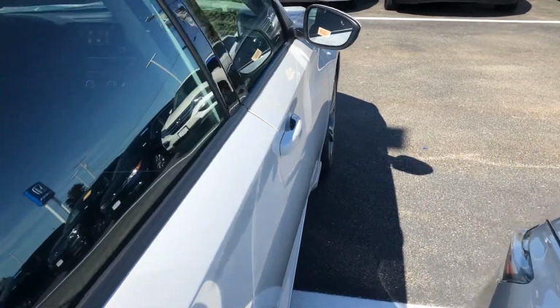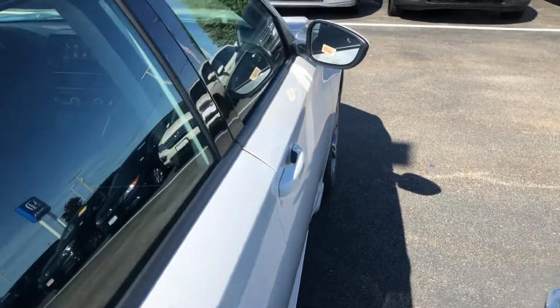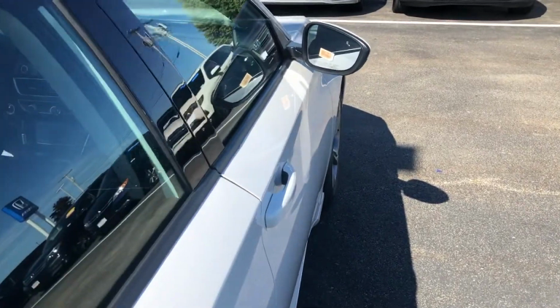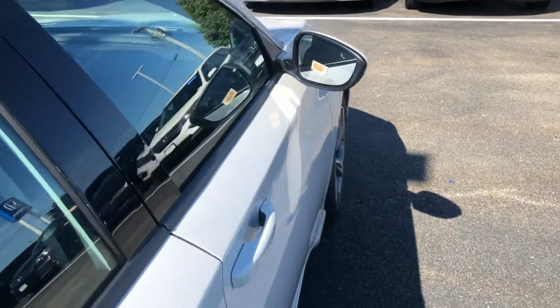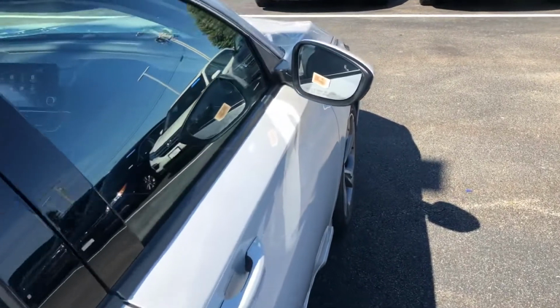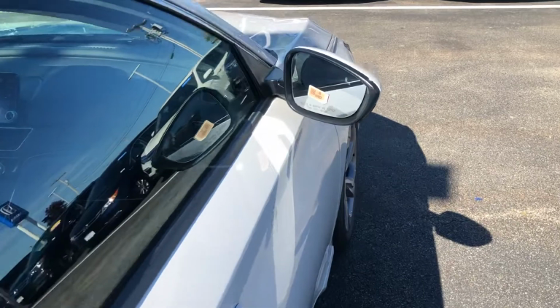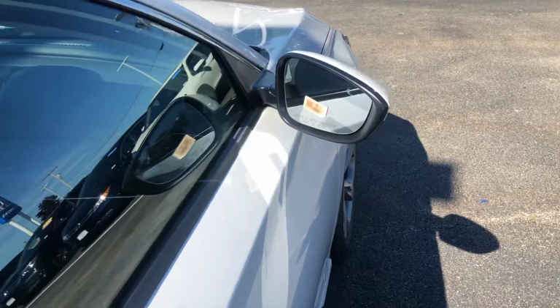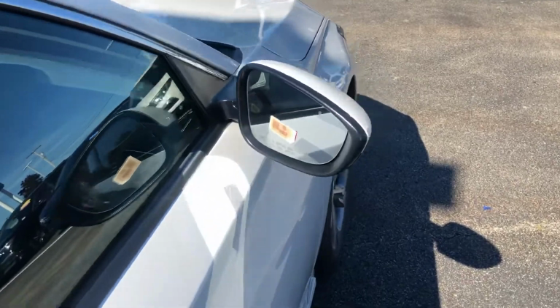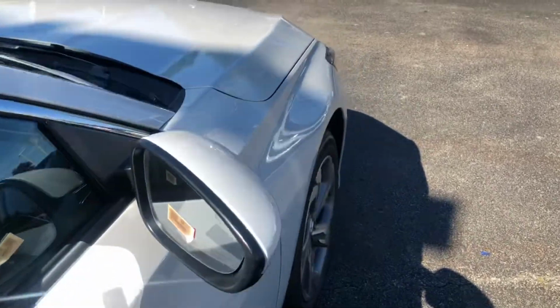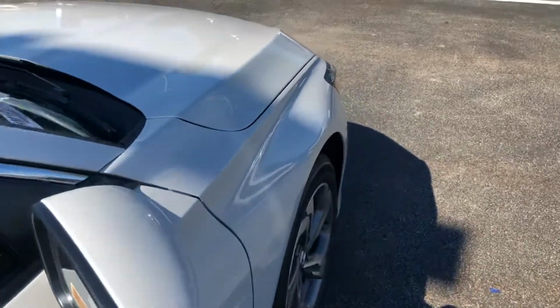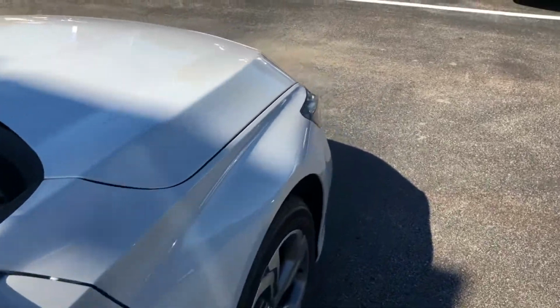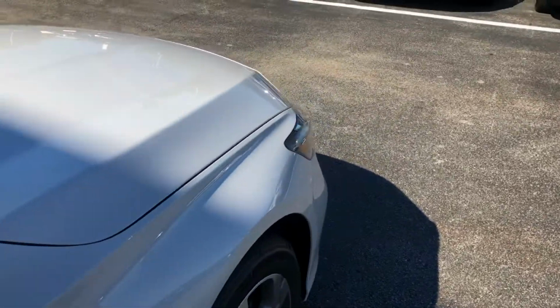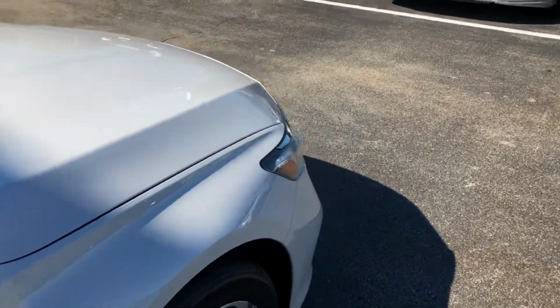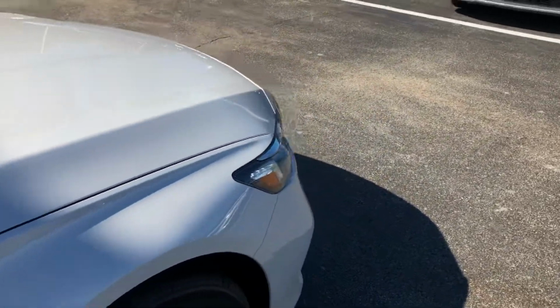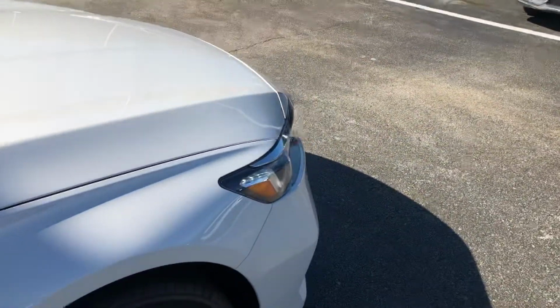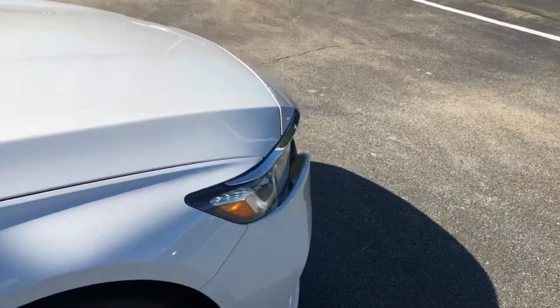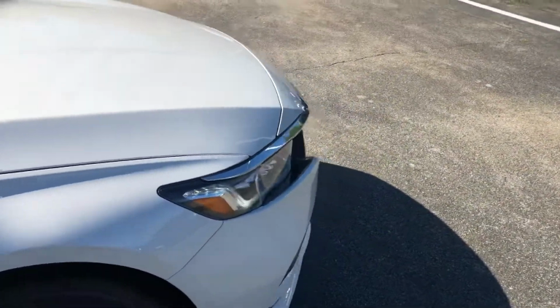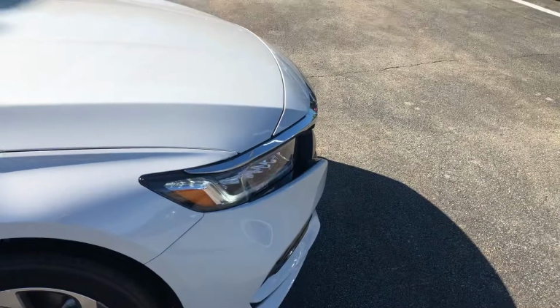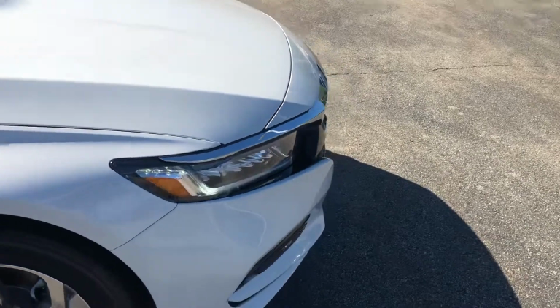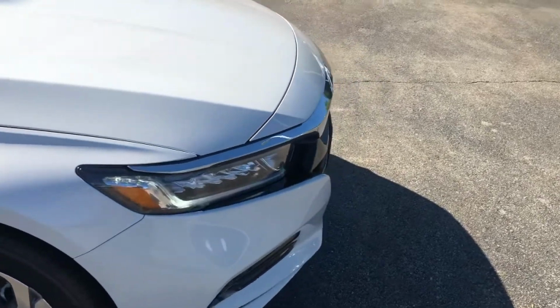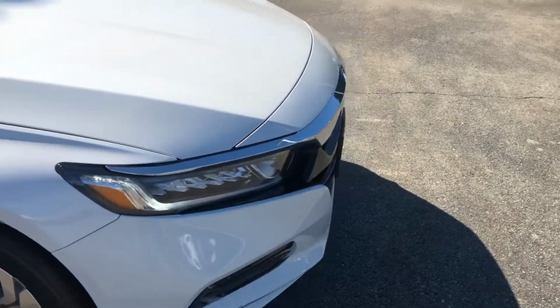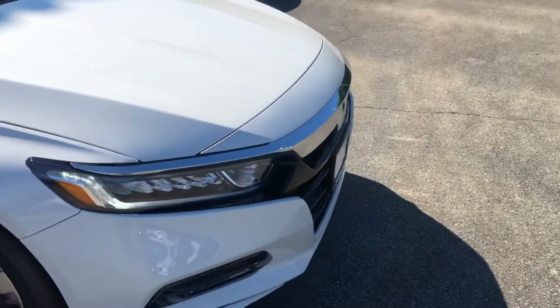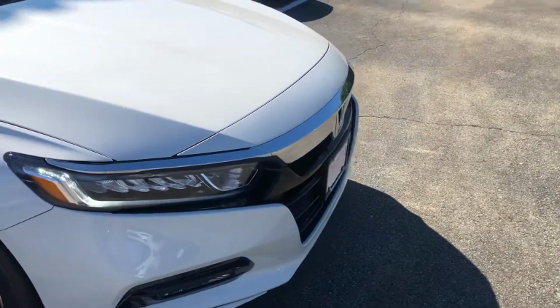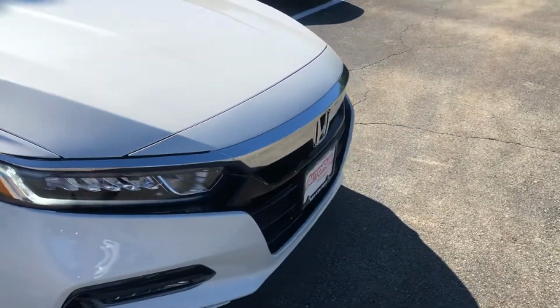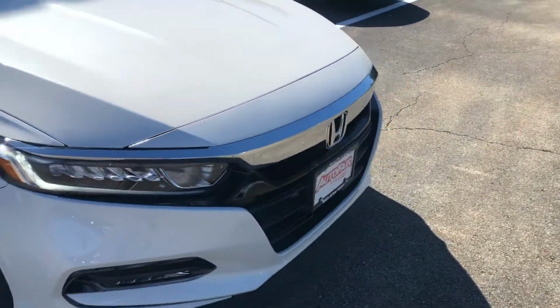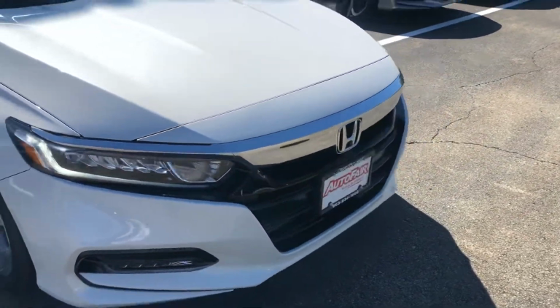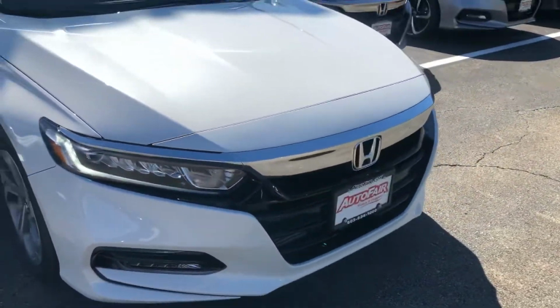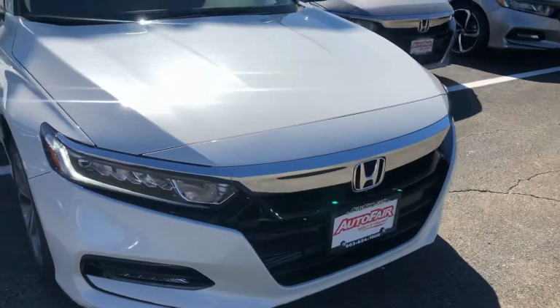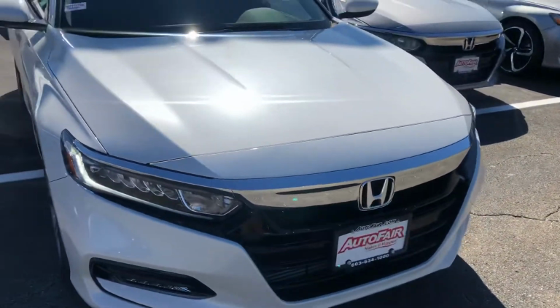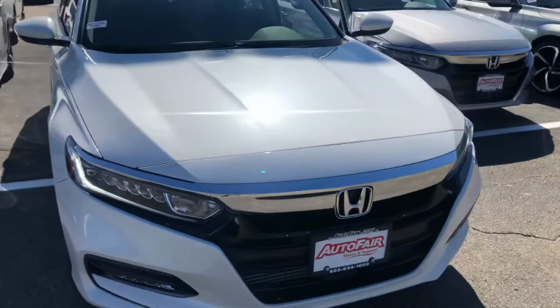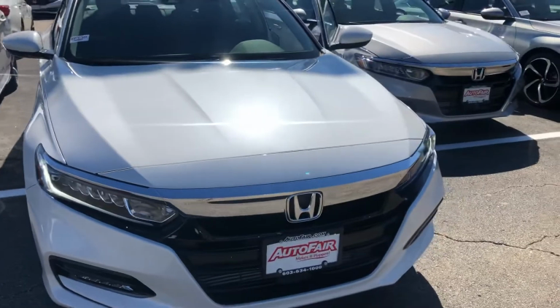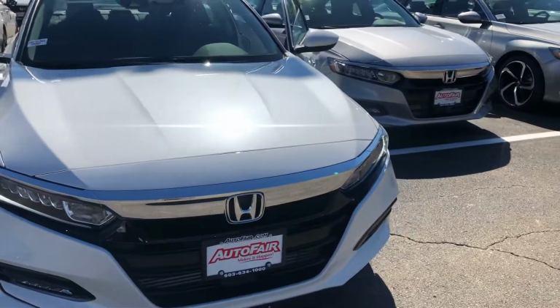You also get blind spot indicators in both side mirrors, all LED headlights in the Accord, and the list of features does go on and on. I am looking forward to demoing this vehicle in person.